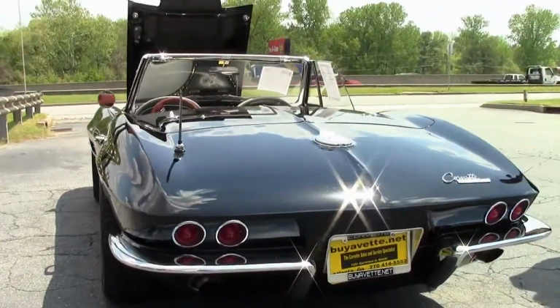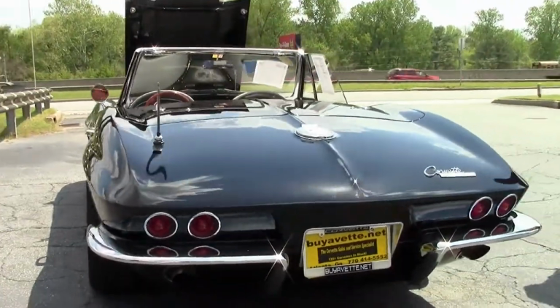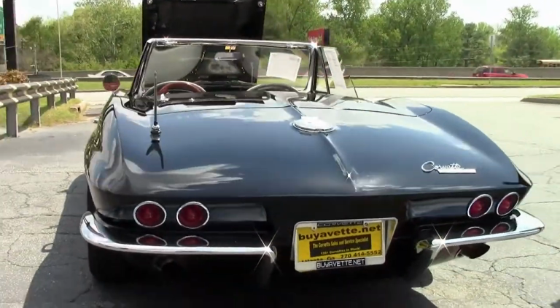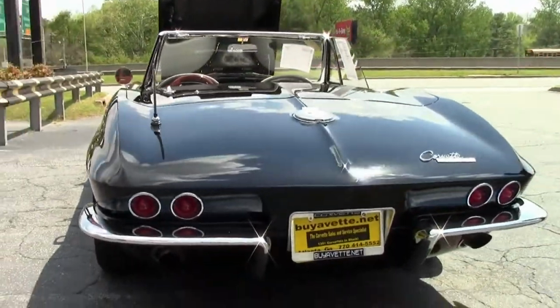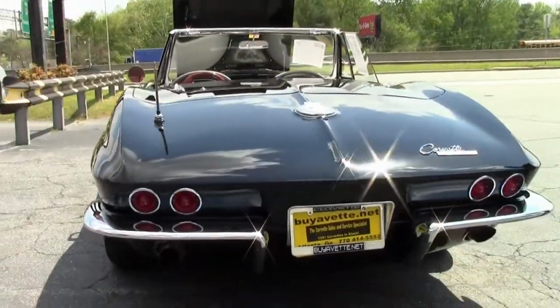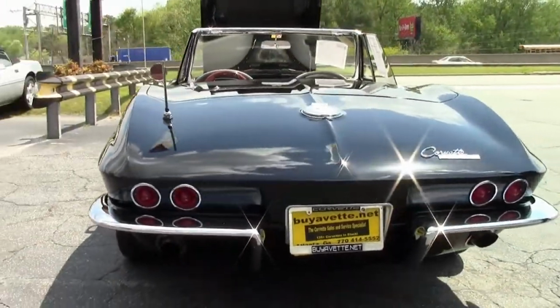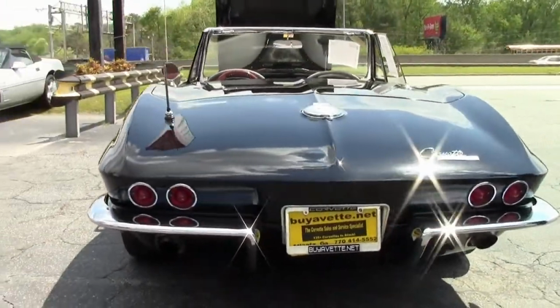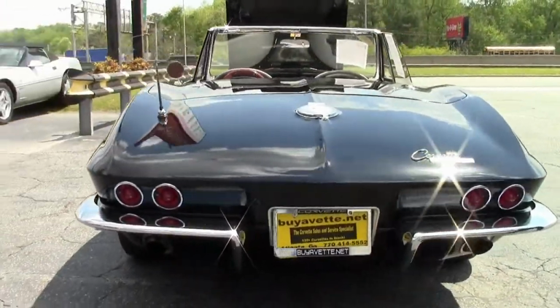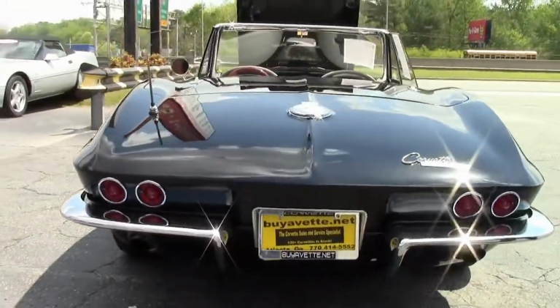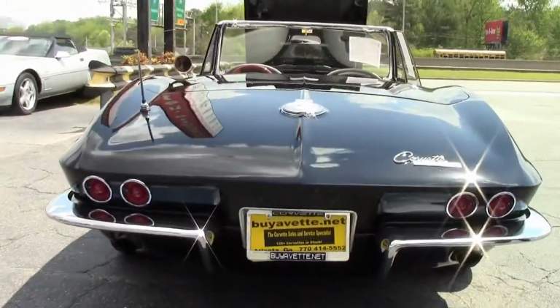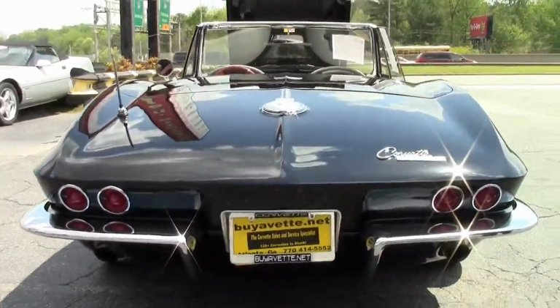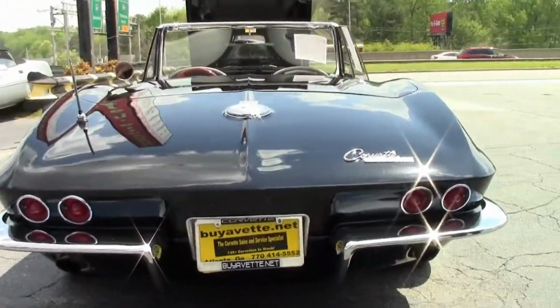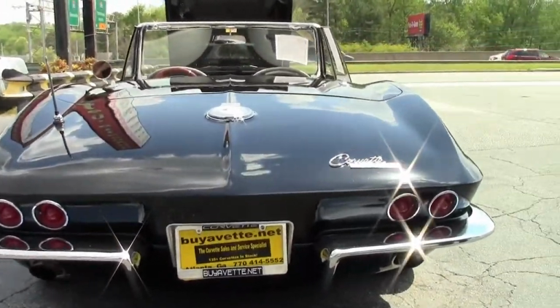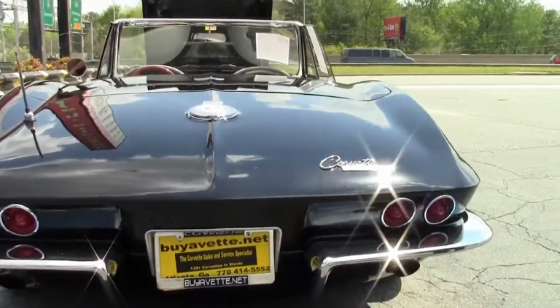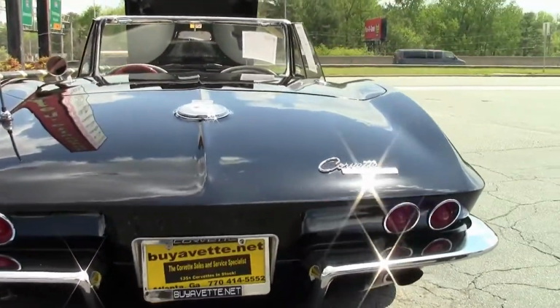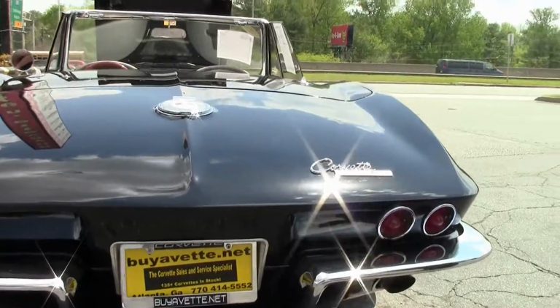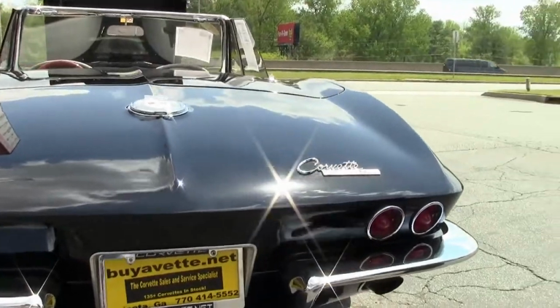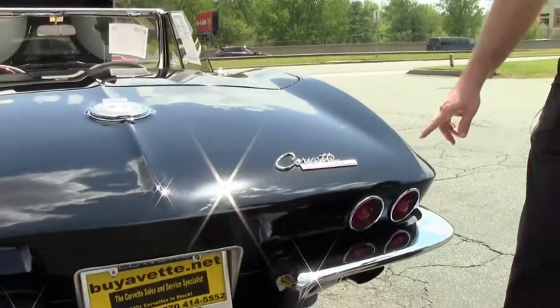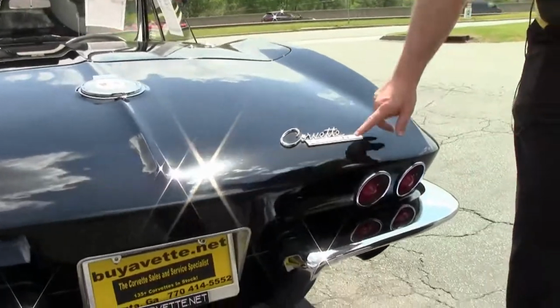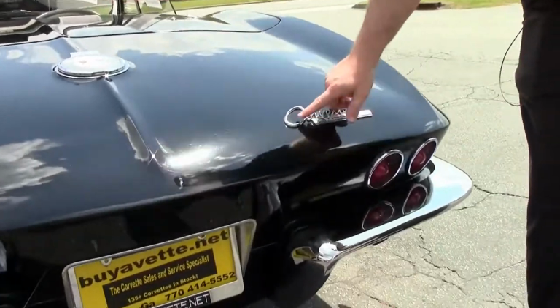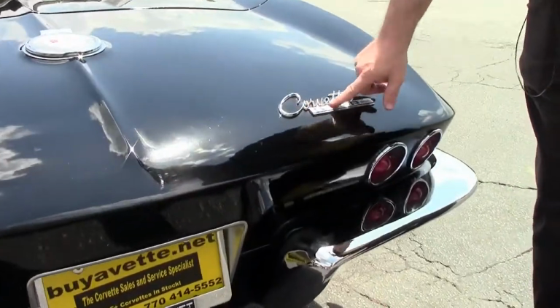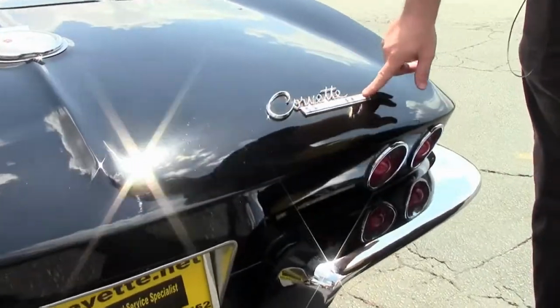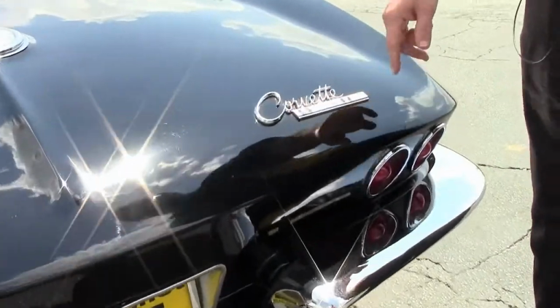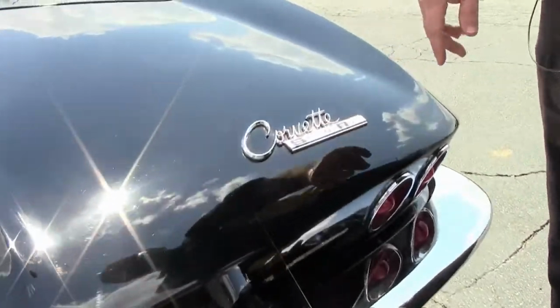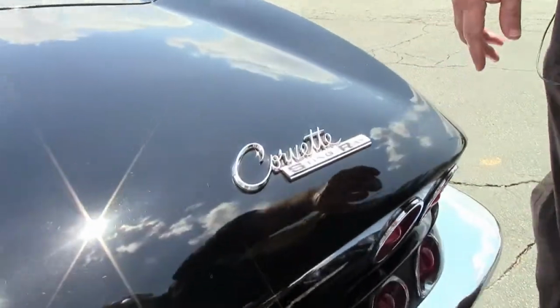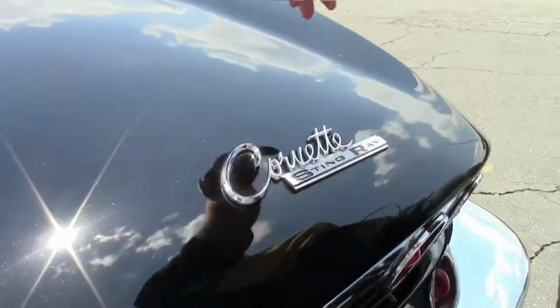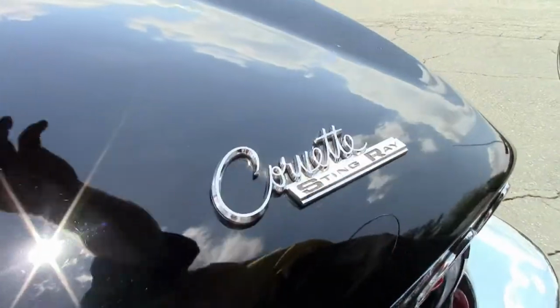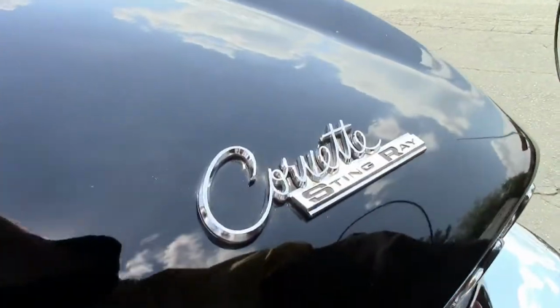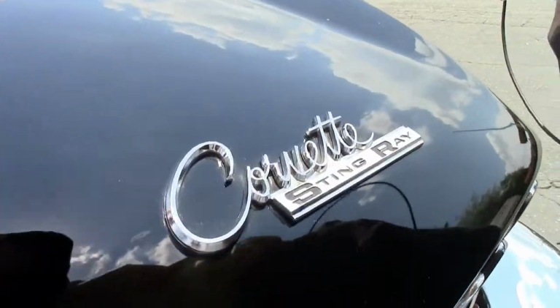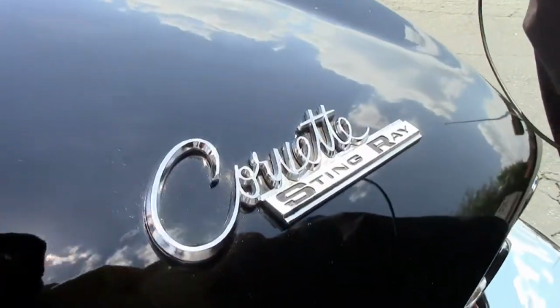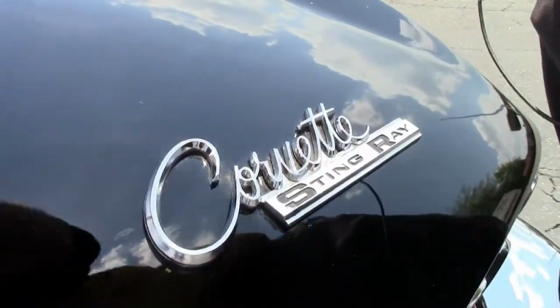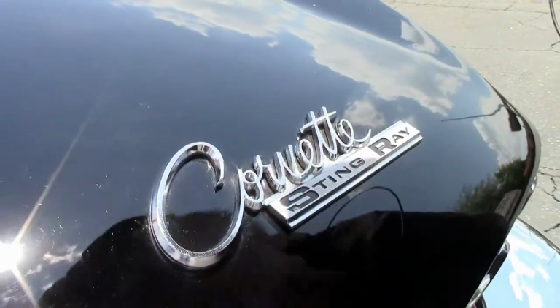The rear bumpers are in very good shape as well. Our emblem is nice and clear, clean — as well as our gas door.